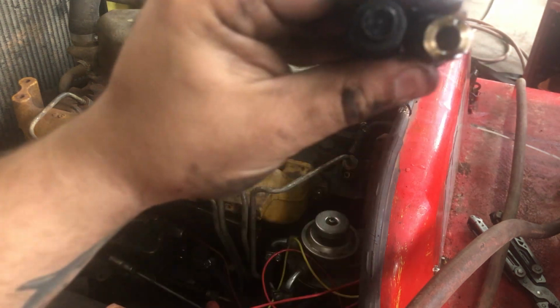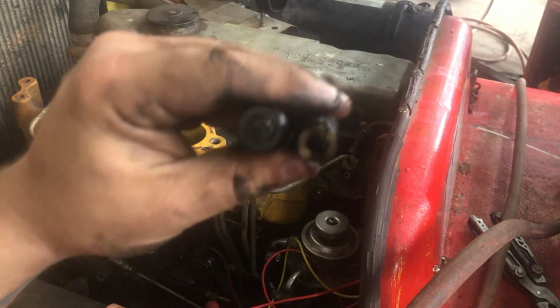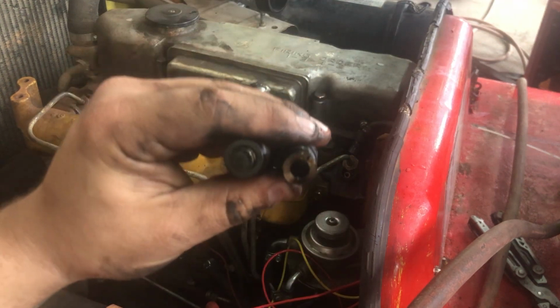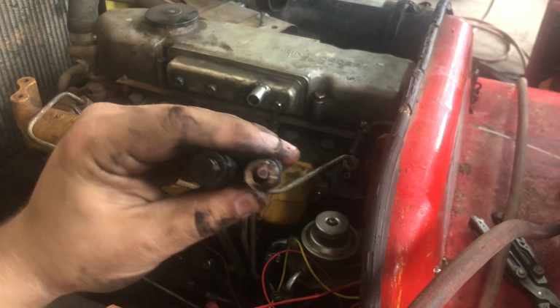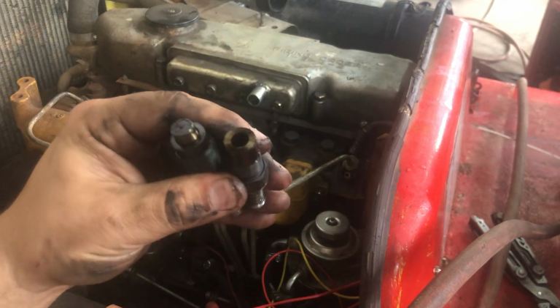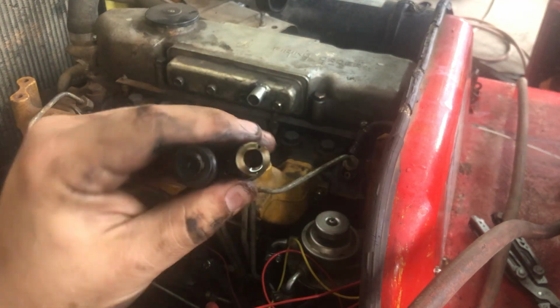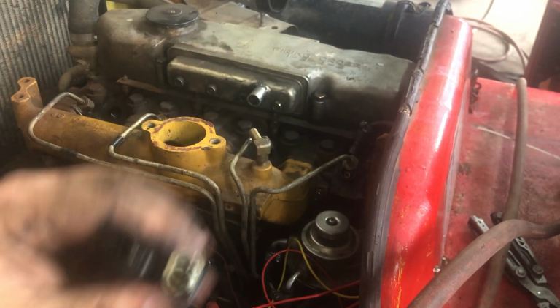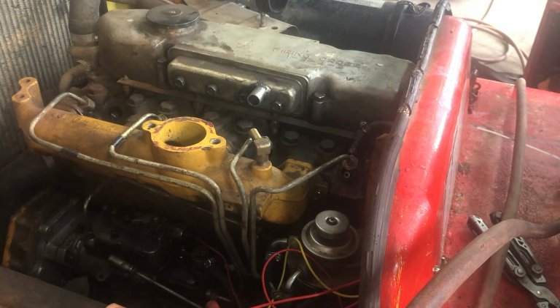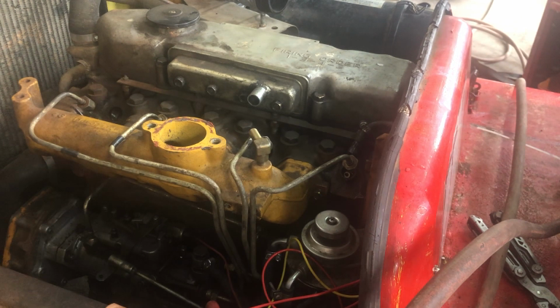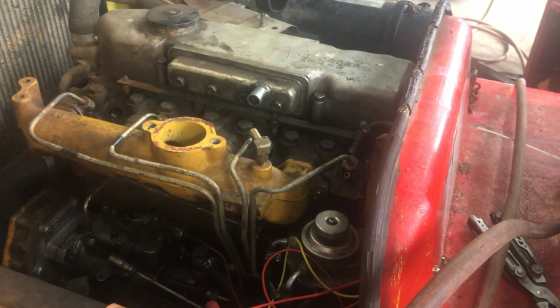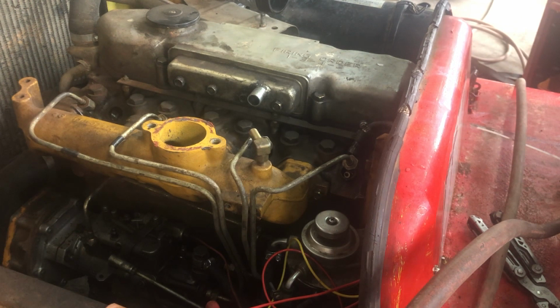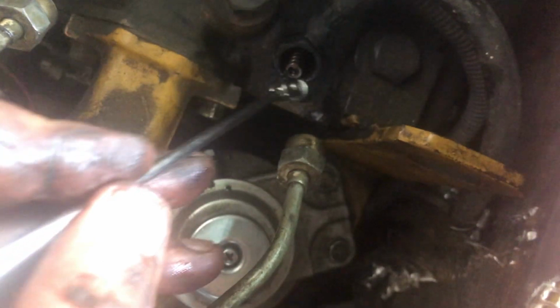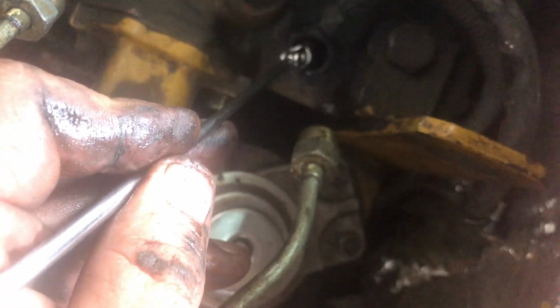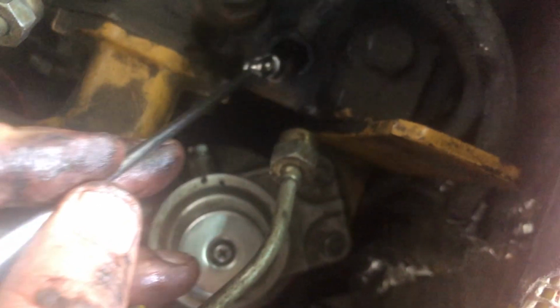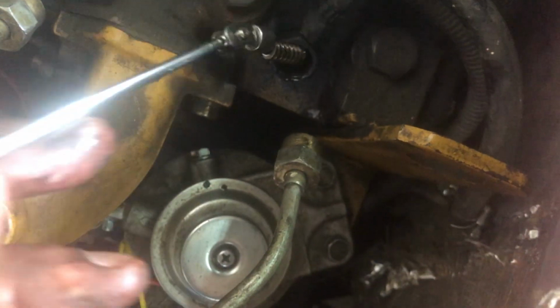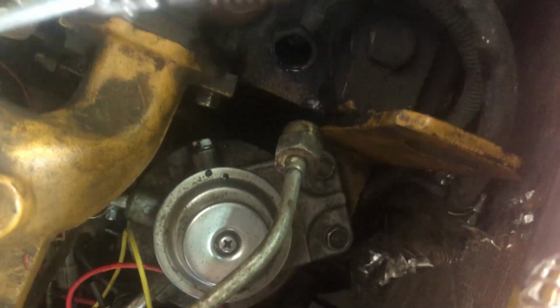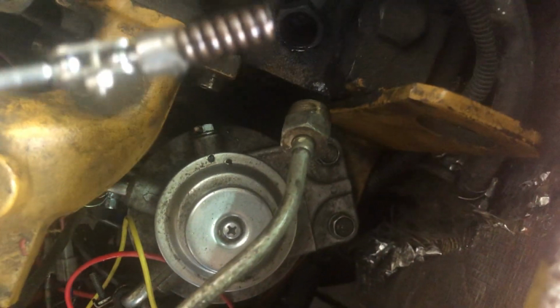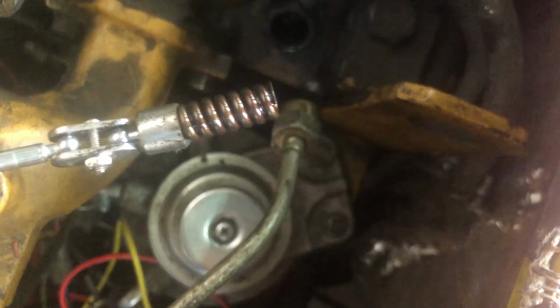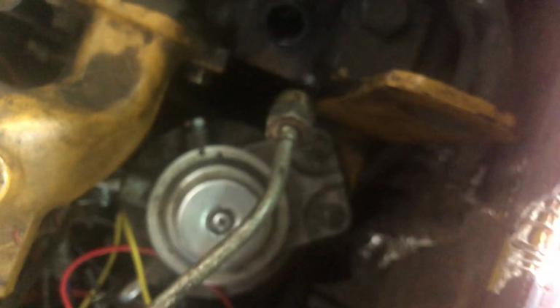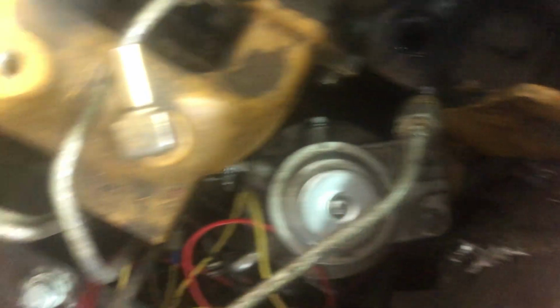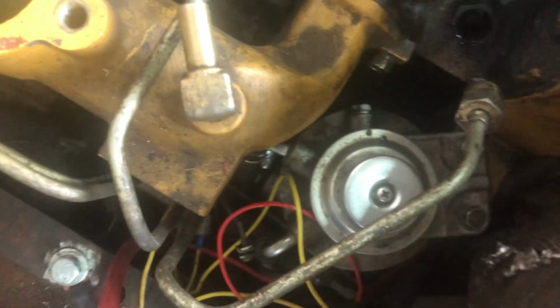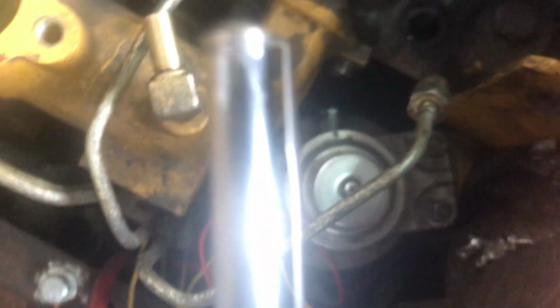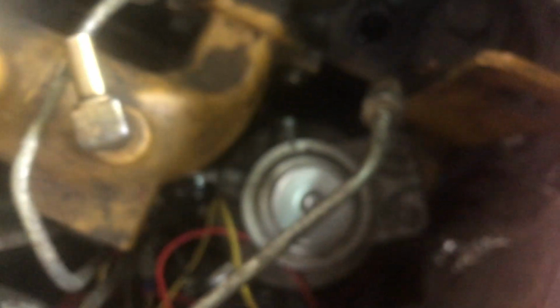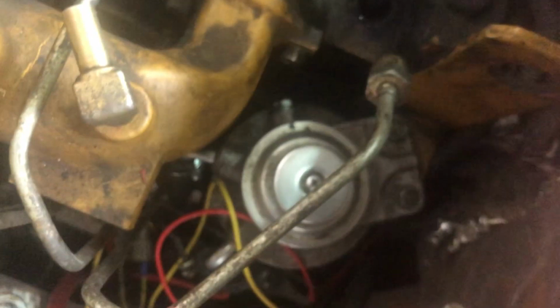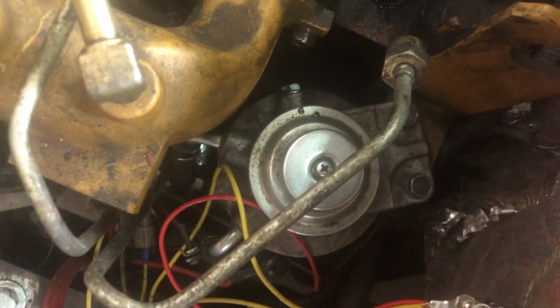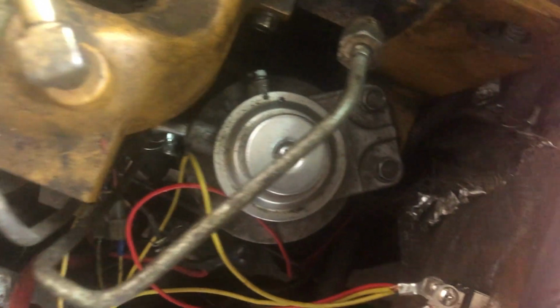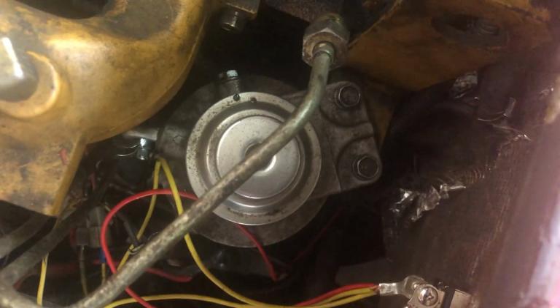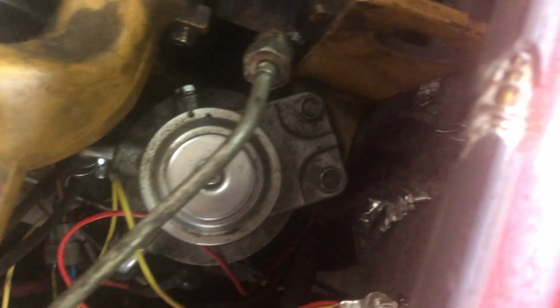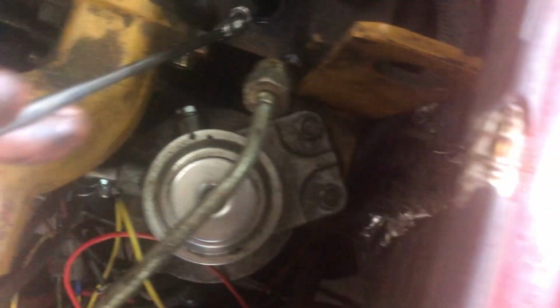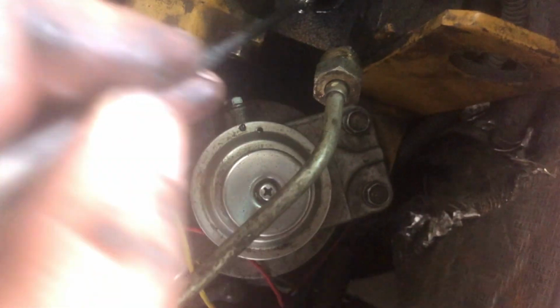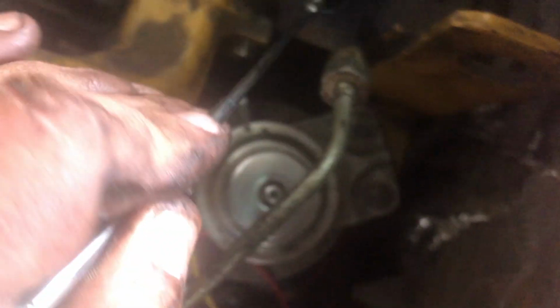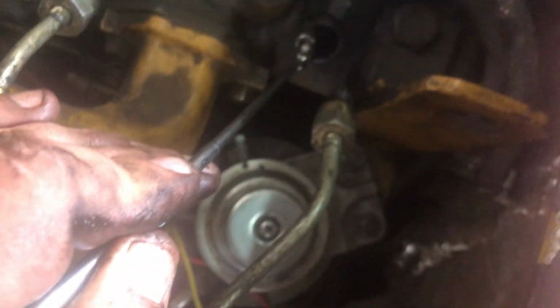As you start to look at these injectors you'll notice they all came out in one piece except that one. So we got the magnet out and we're going to get in there and get all the little pieces that we can — admittedly there's not very much in these pop-off style injectors.